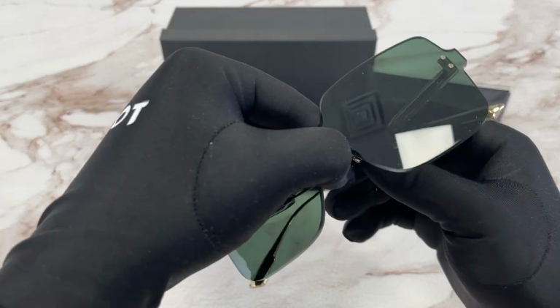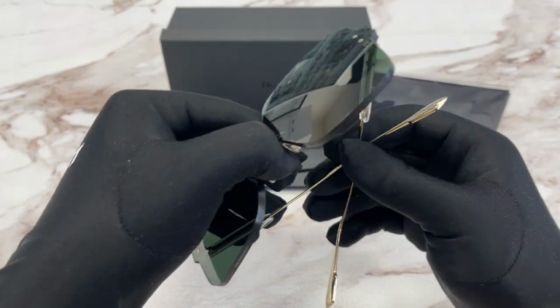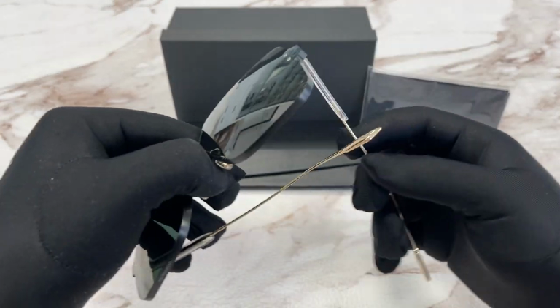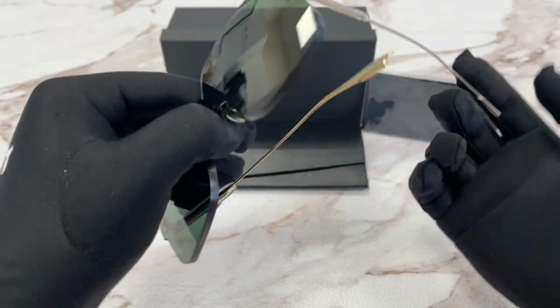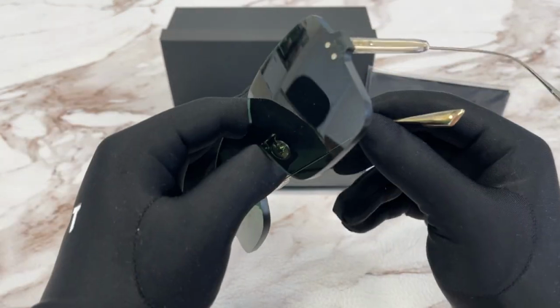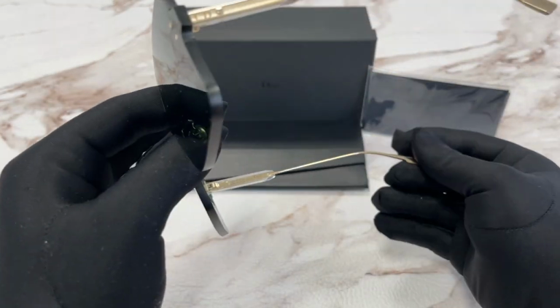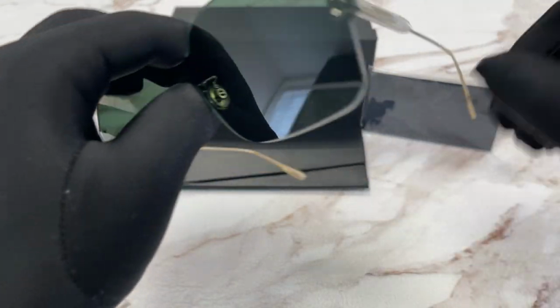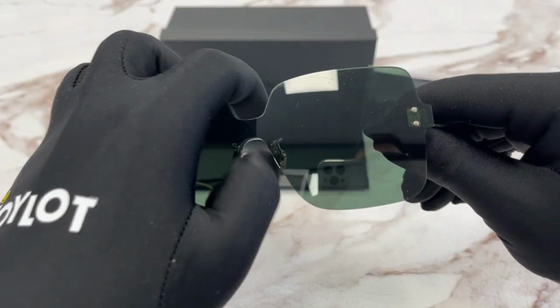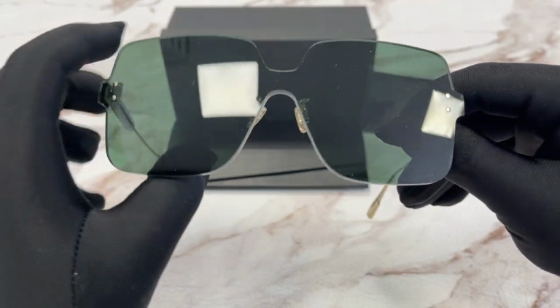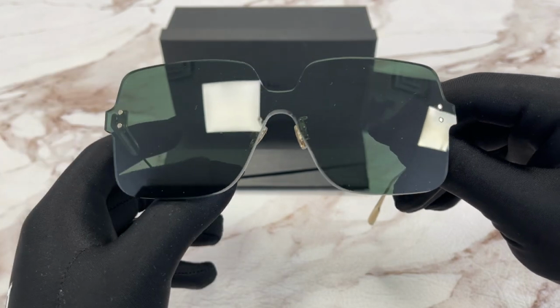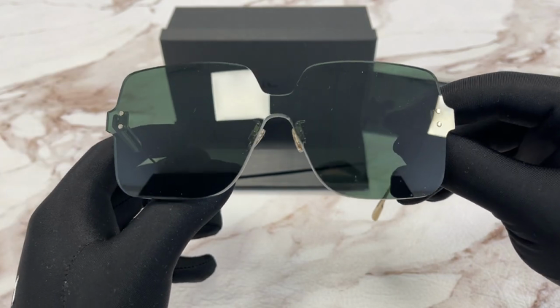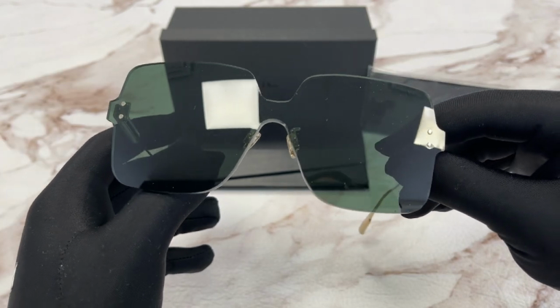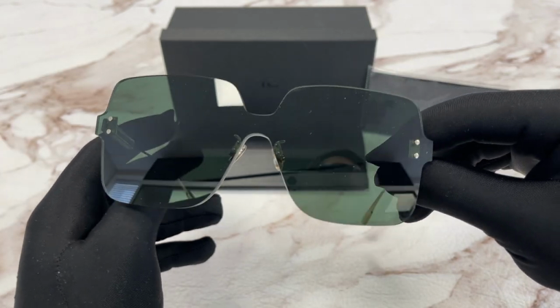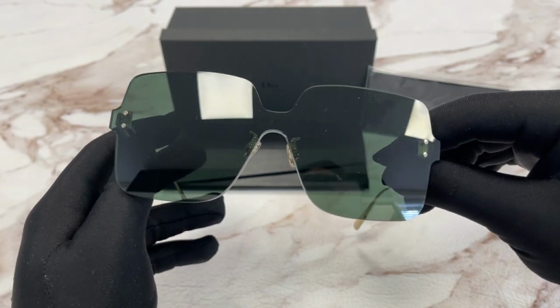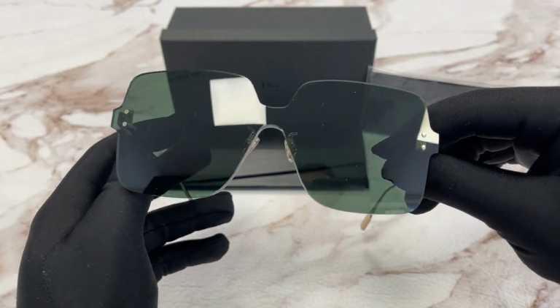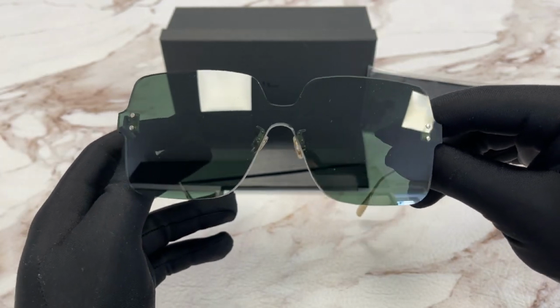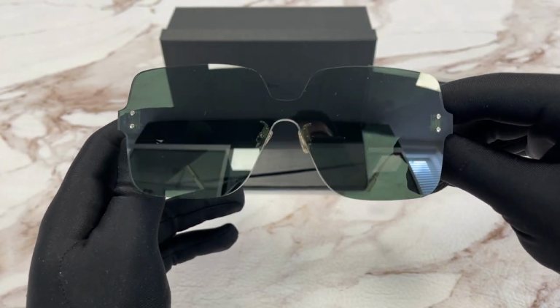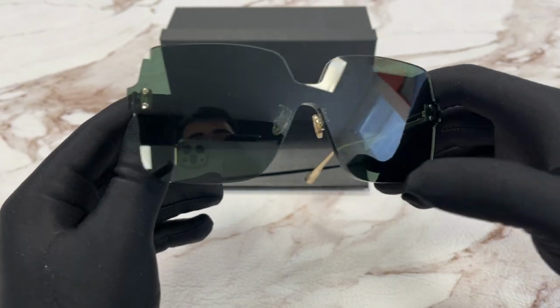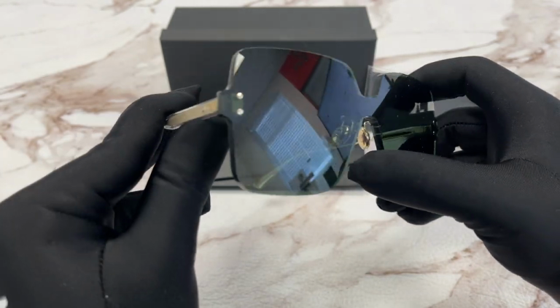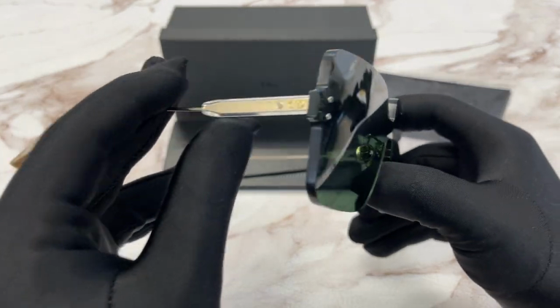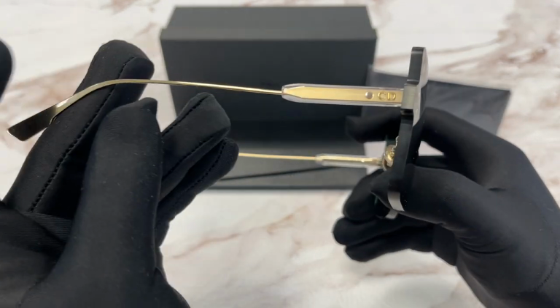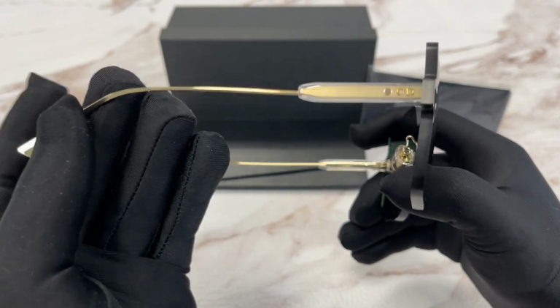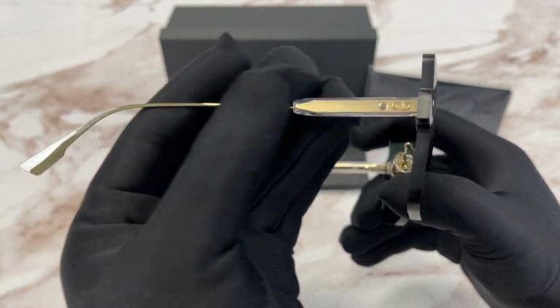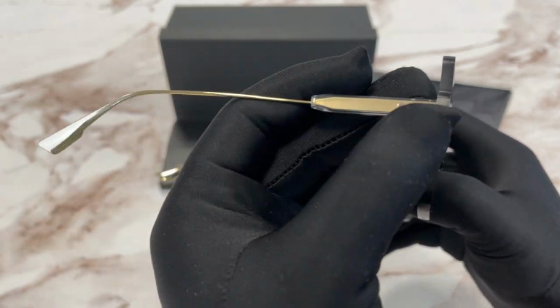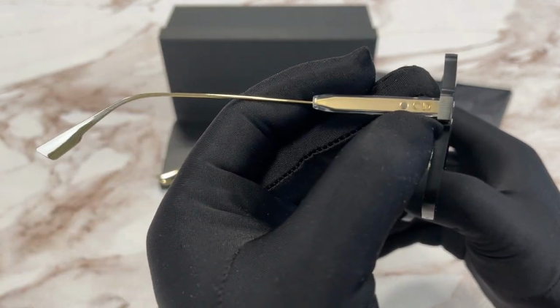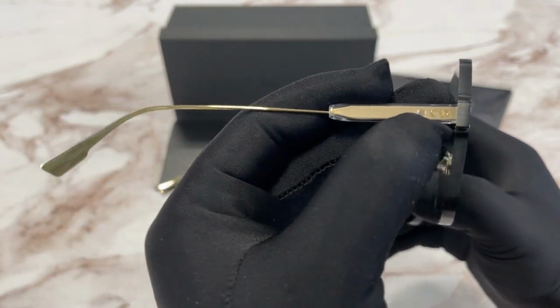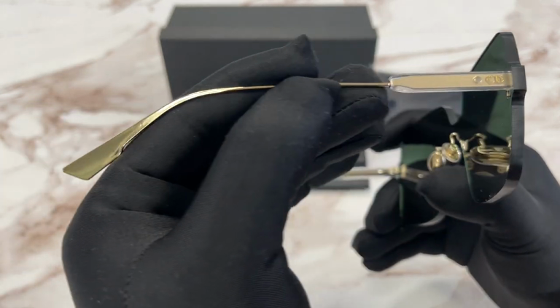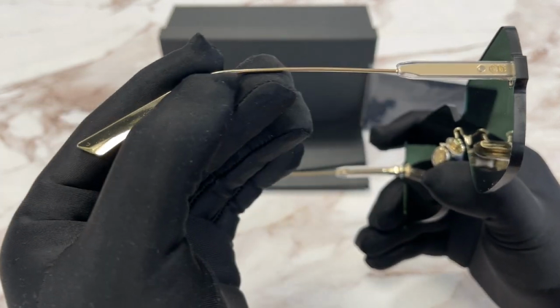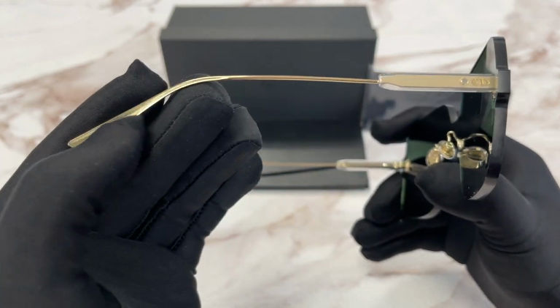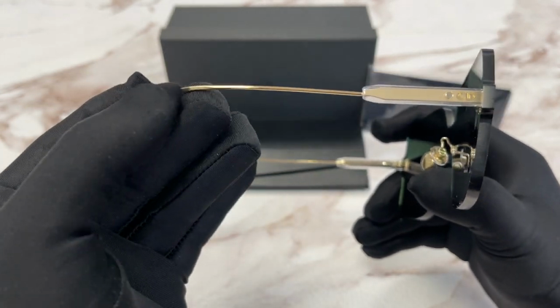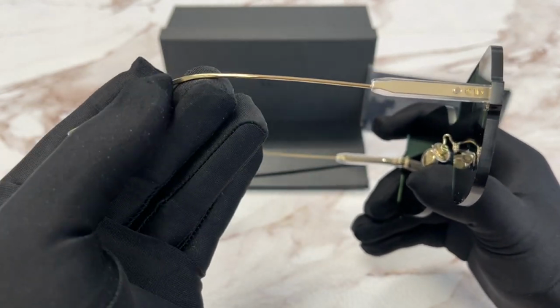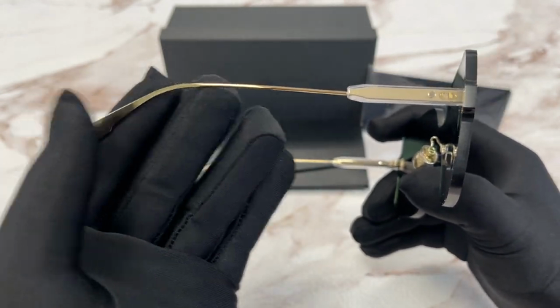It's a gold color frame. The style of this frame is Fashion Shield. On the temples here we have a gold Christian Dior logo and a gold metal temple.